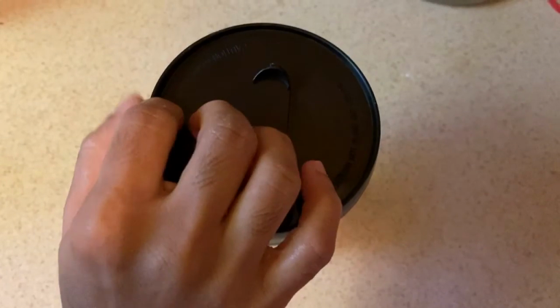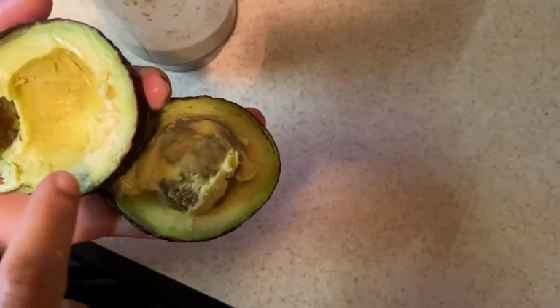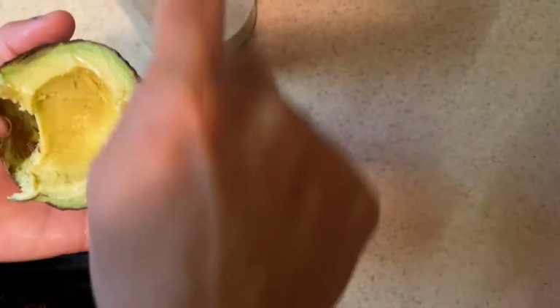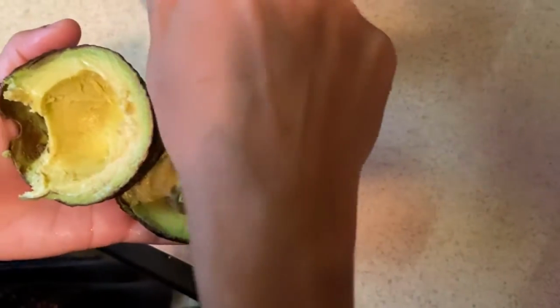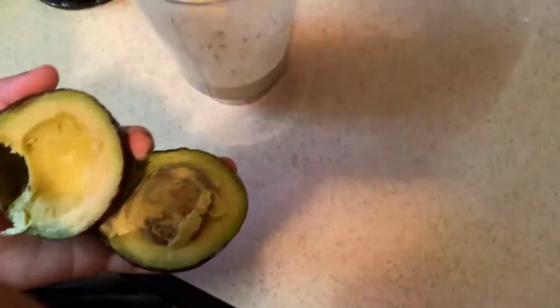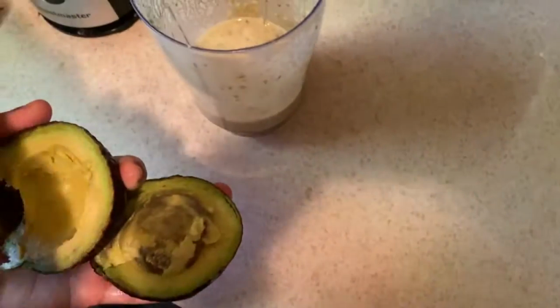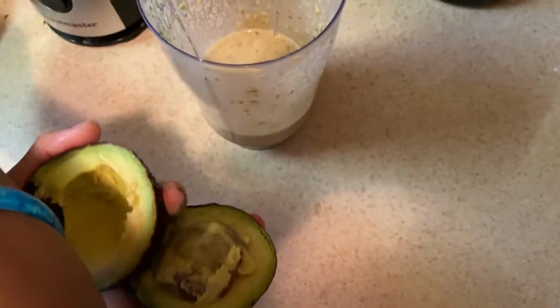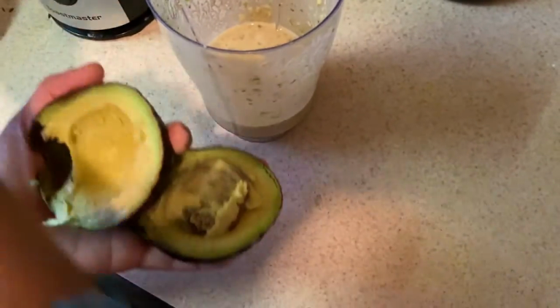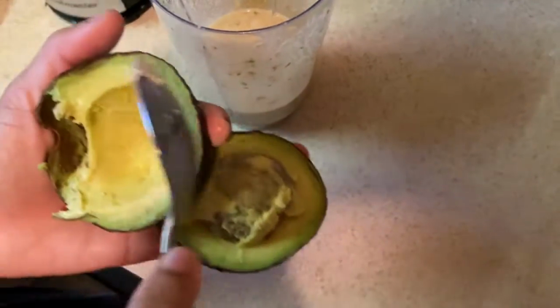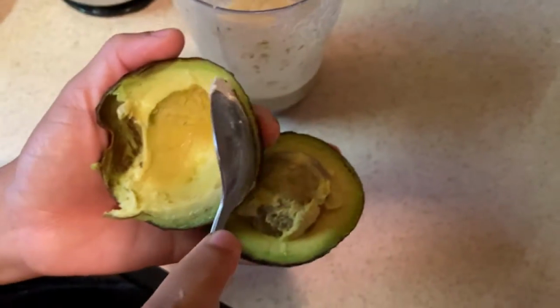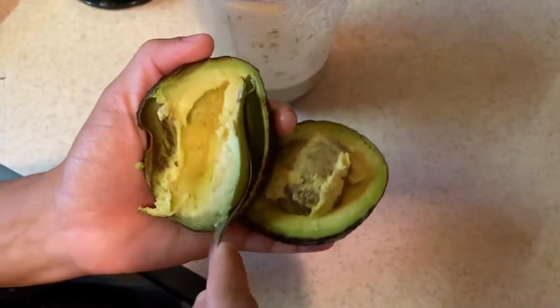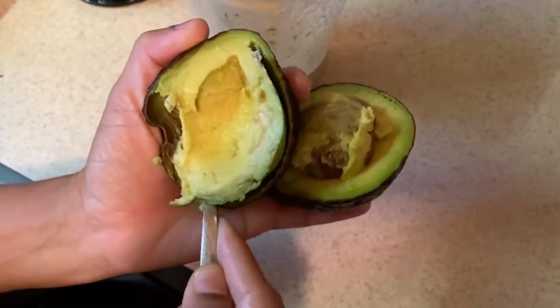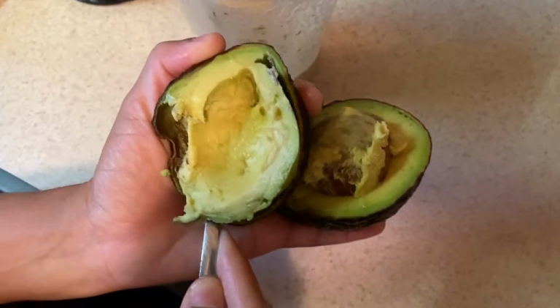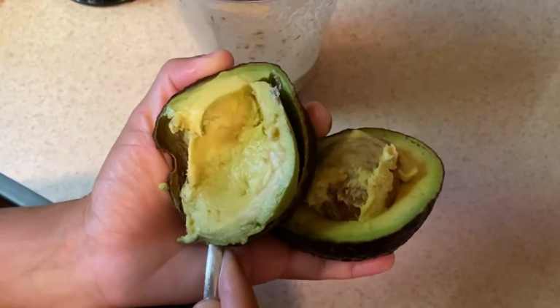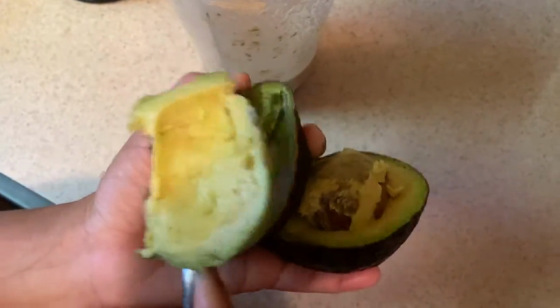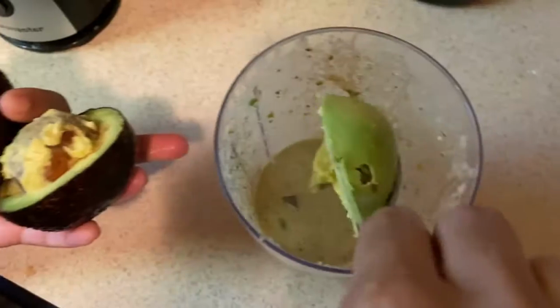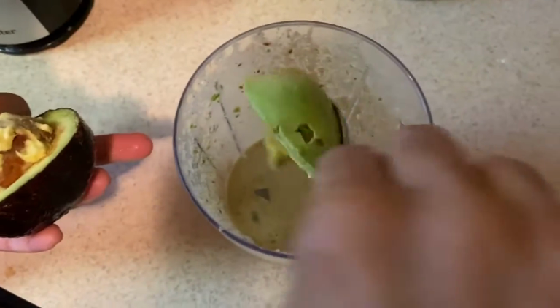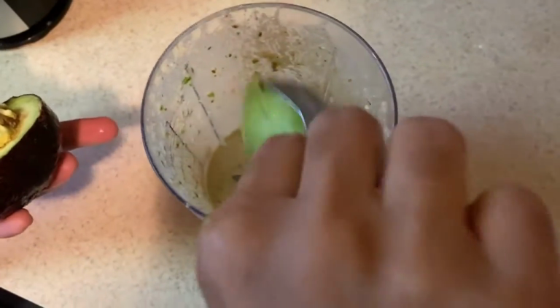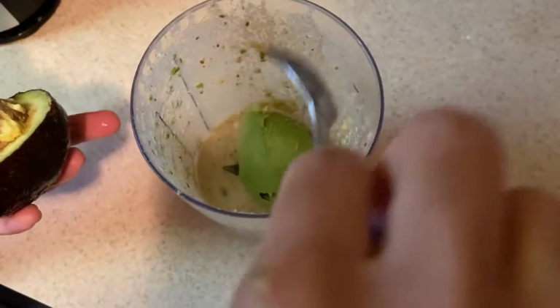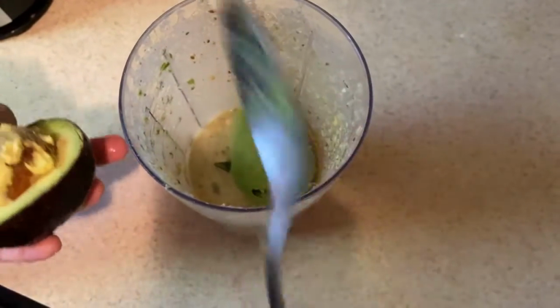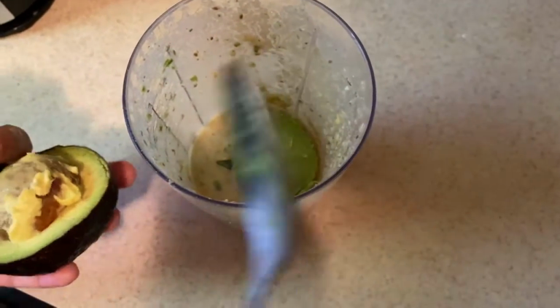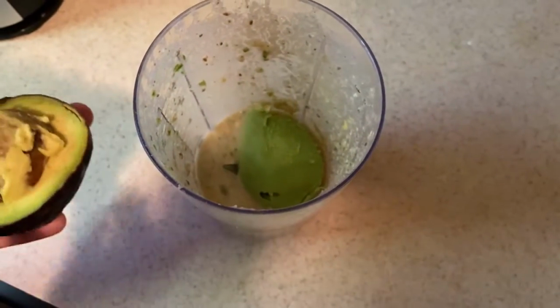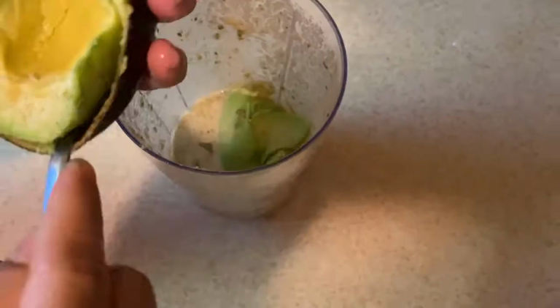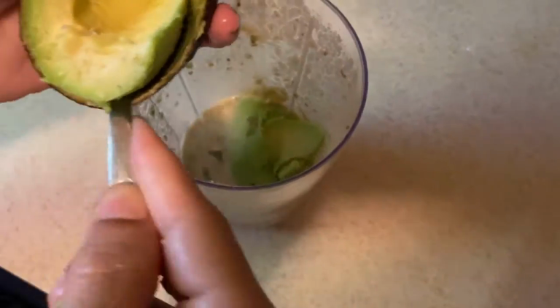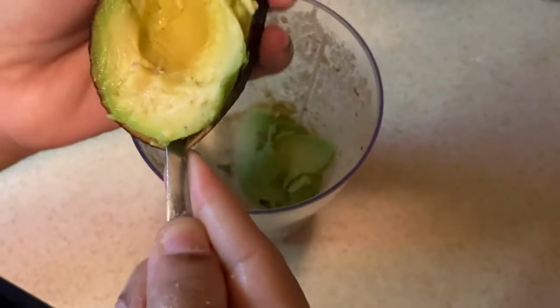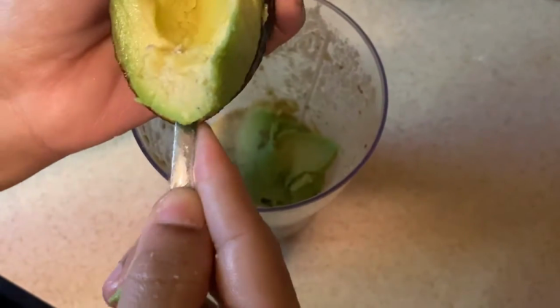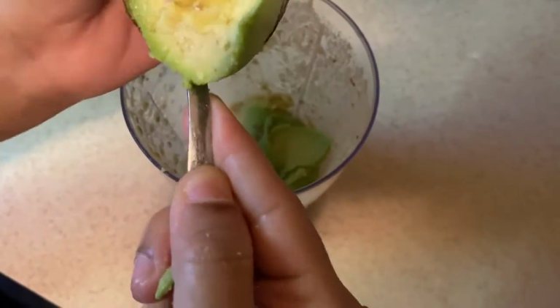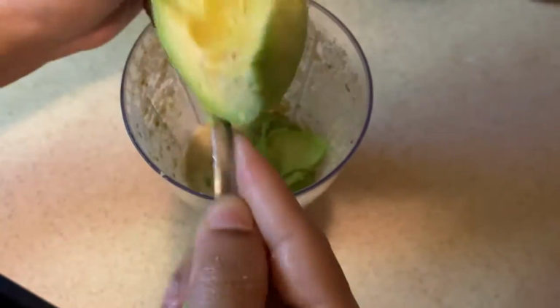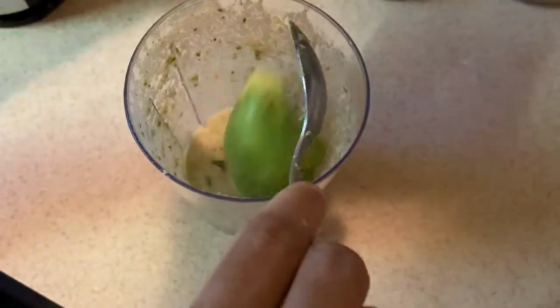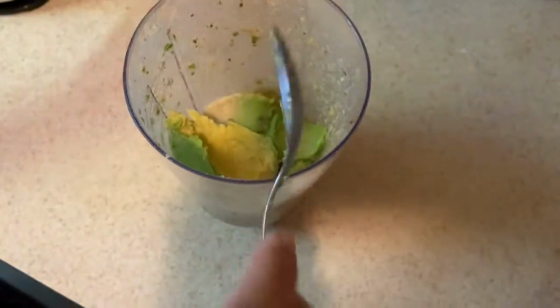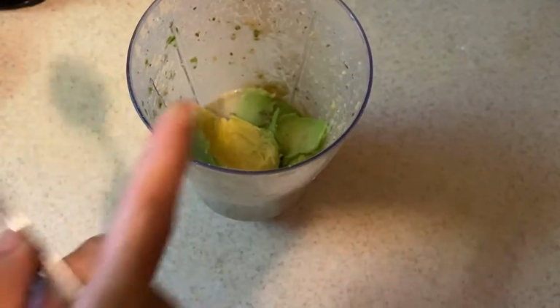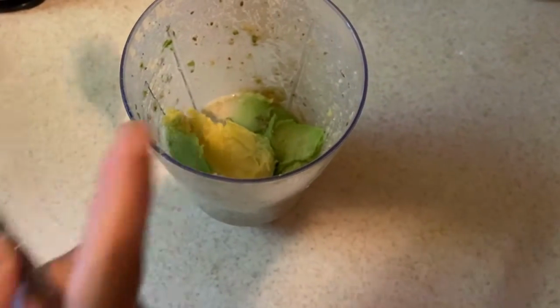Mix it. Now put it in a mix jar. I'm going to mix it.